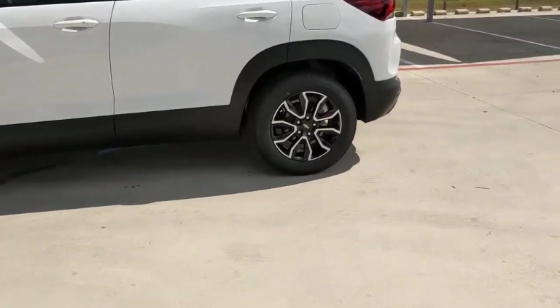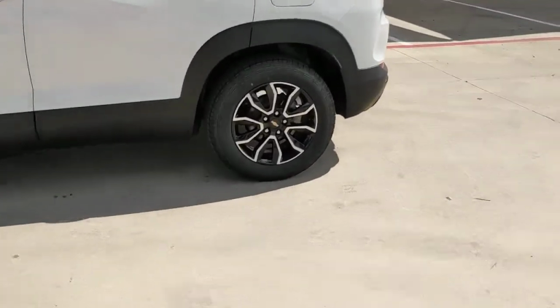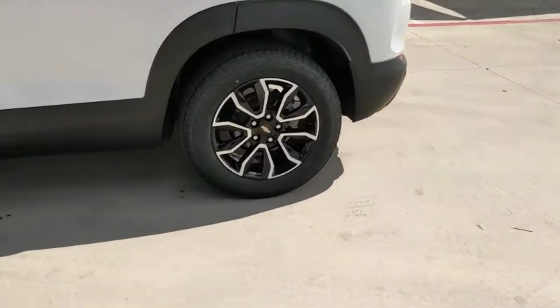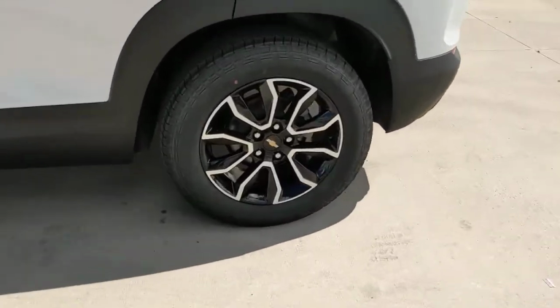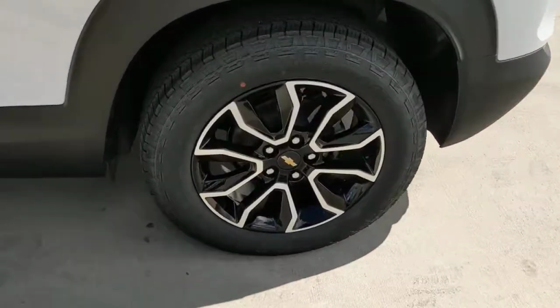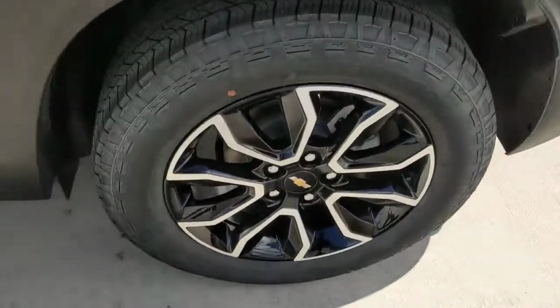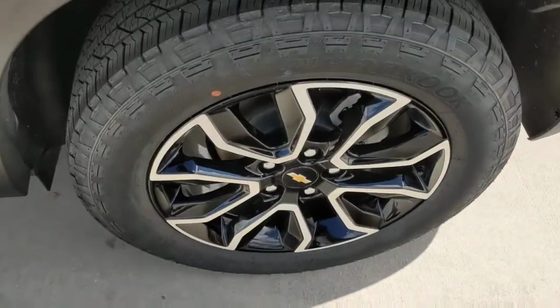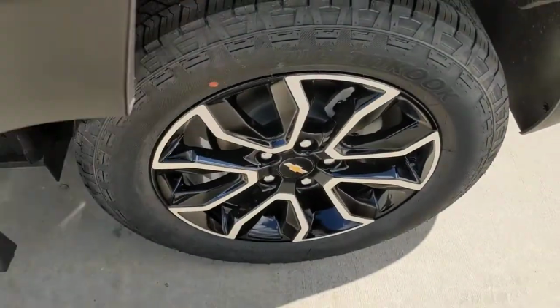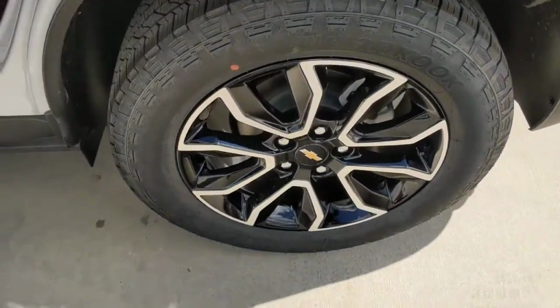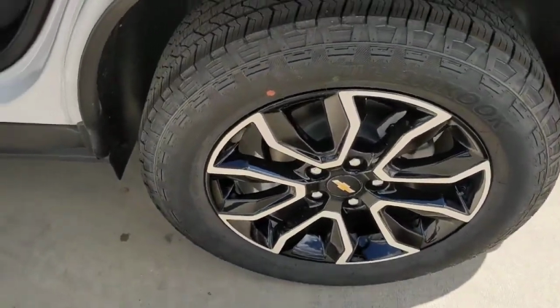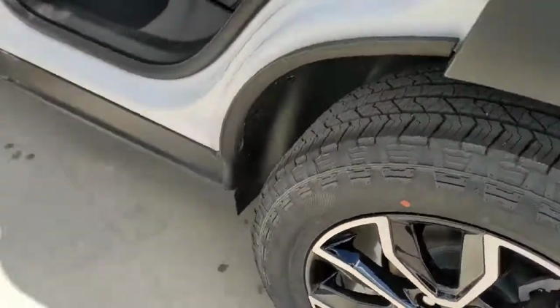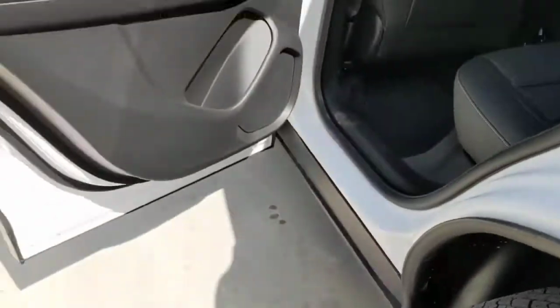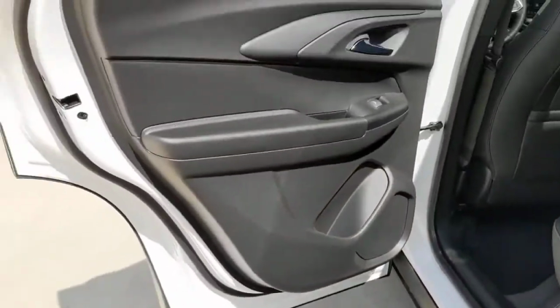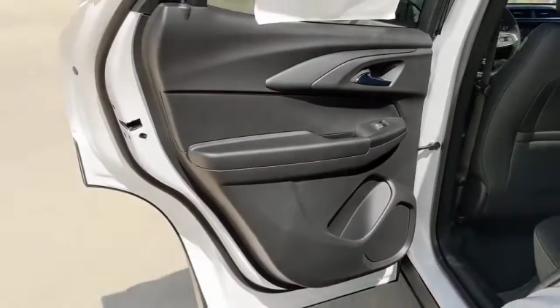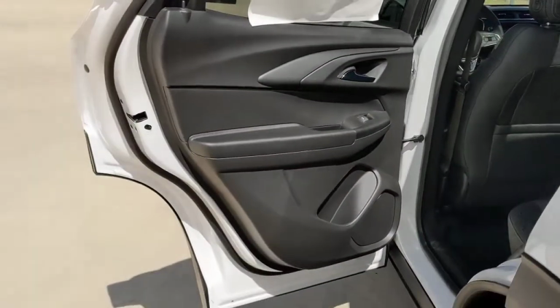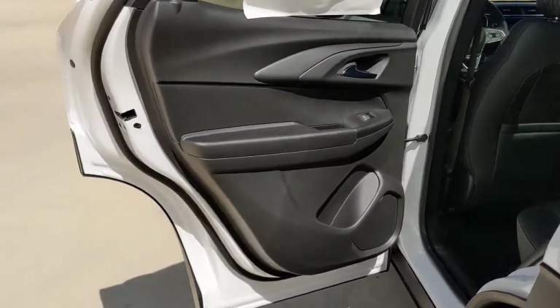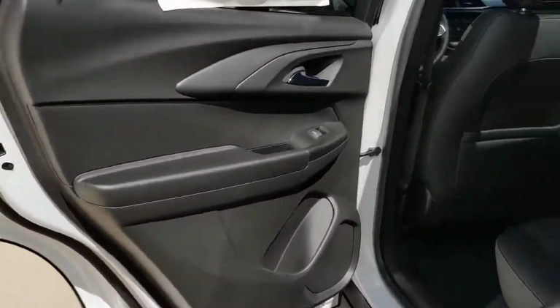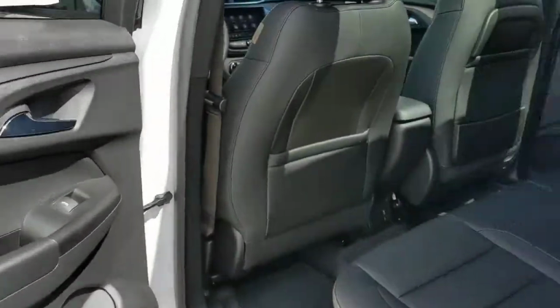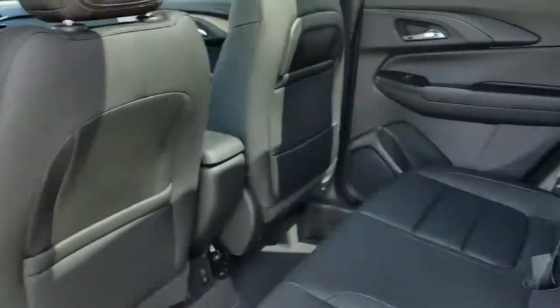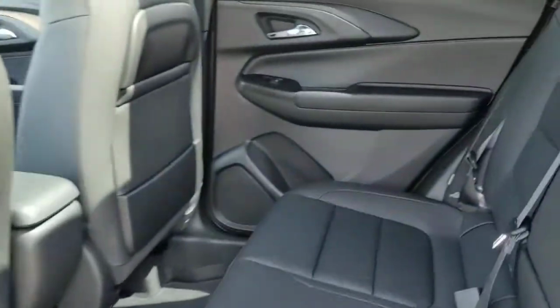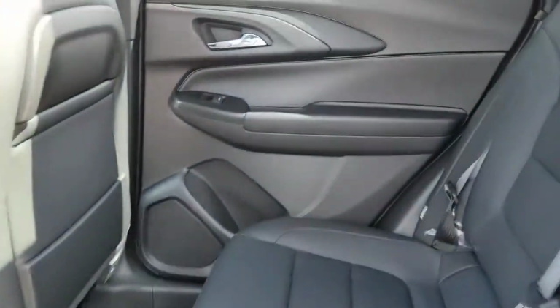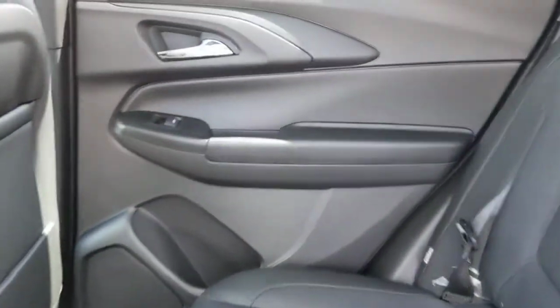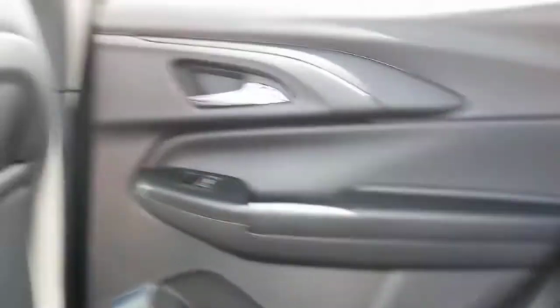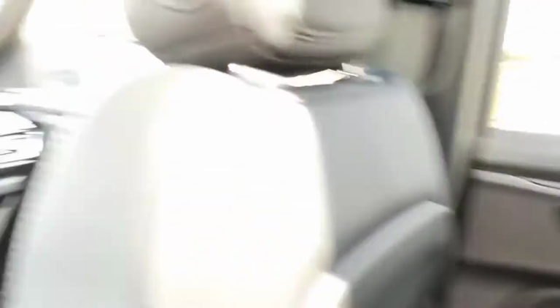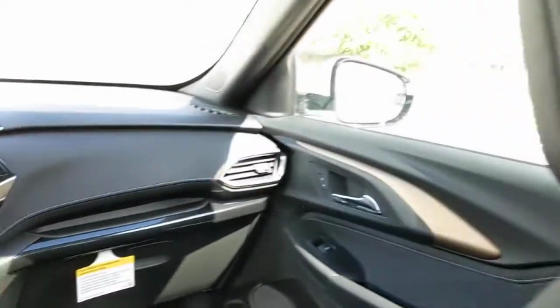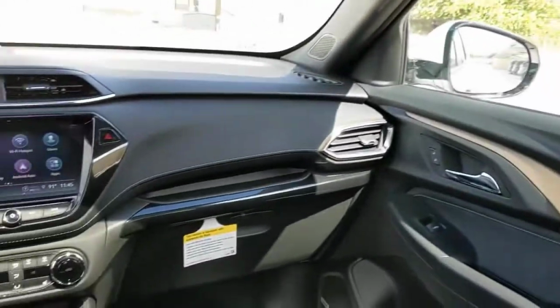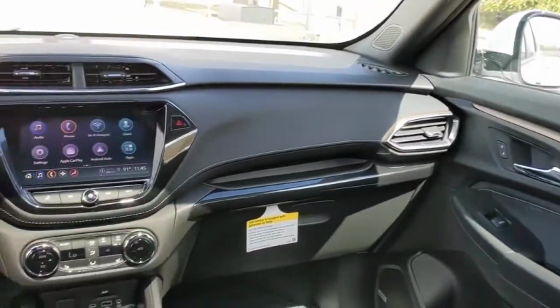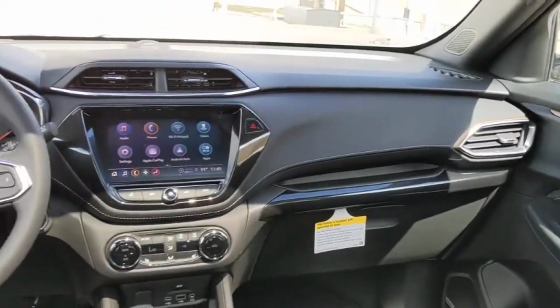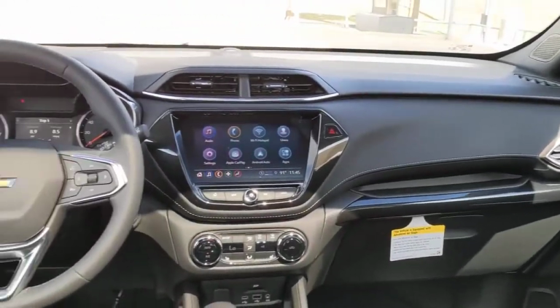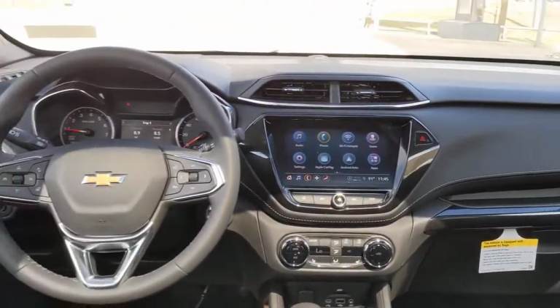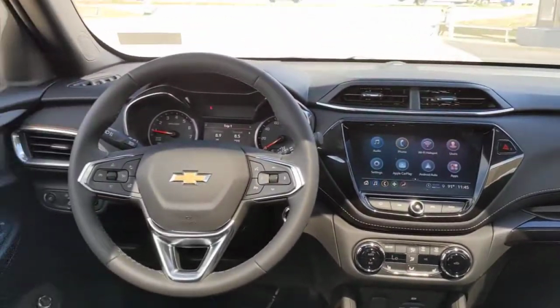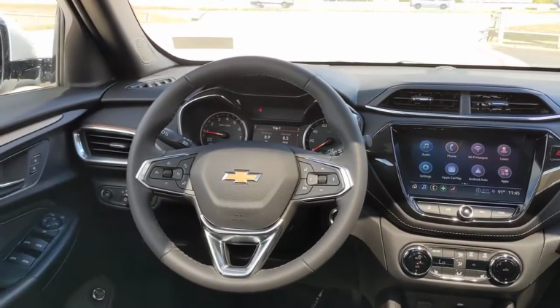Panoramic roof, keyless entry, adaptive cruise control, heated mirrors, fog lamps, satellite radio, keyless start, remote engine start, lane-keeping assist, backup camera.